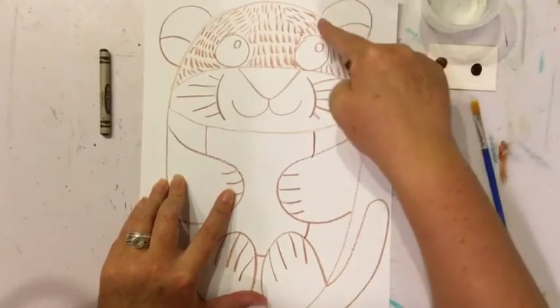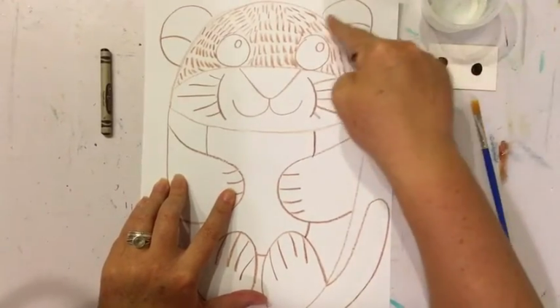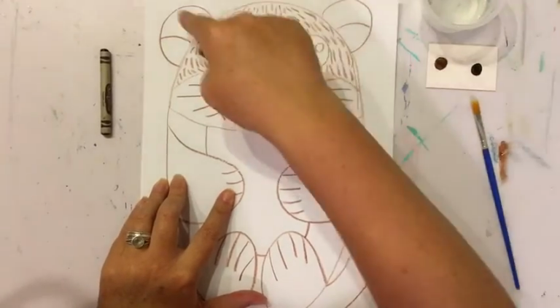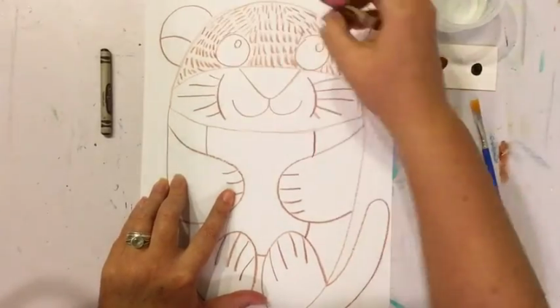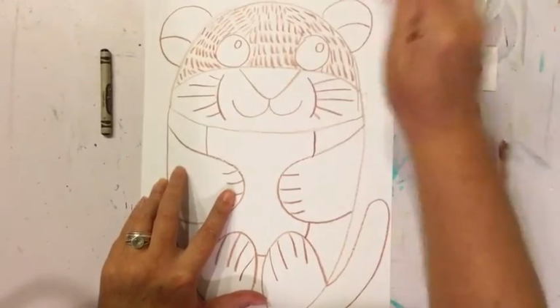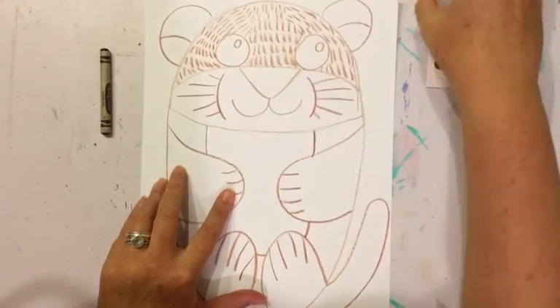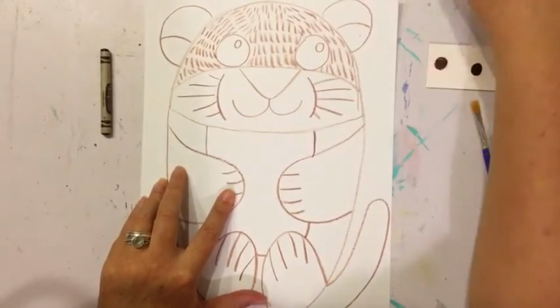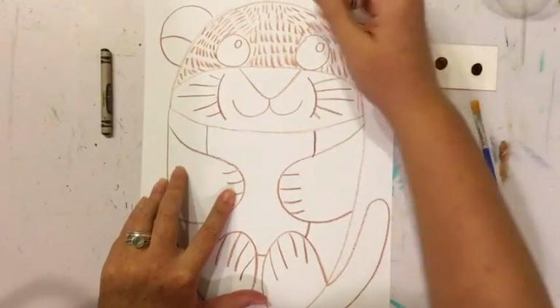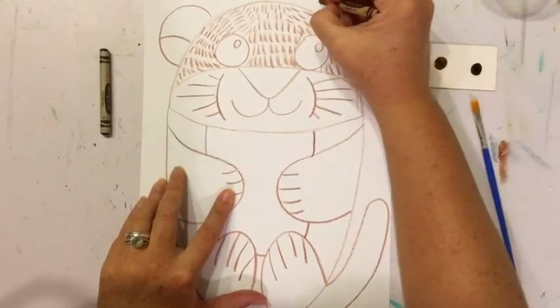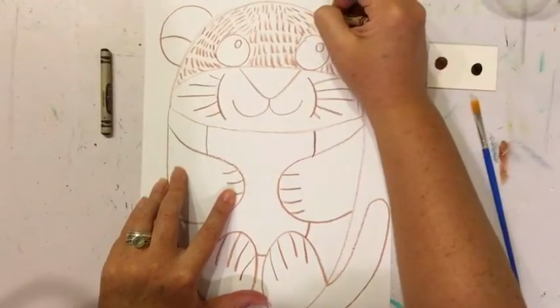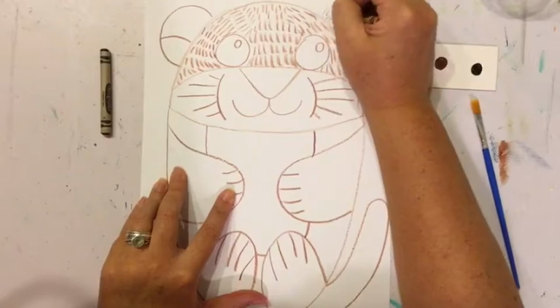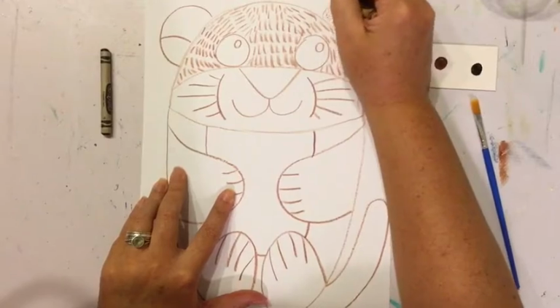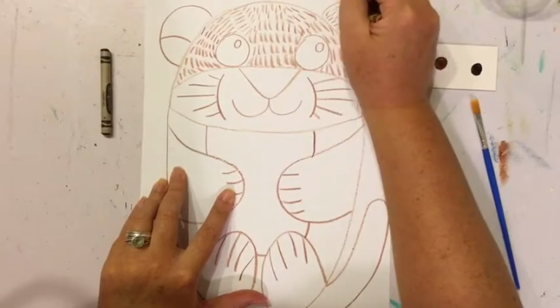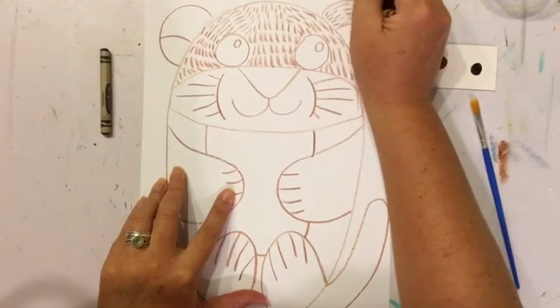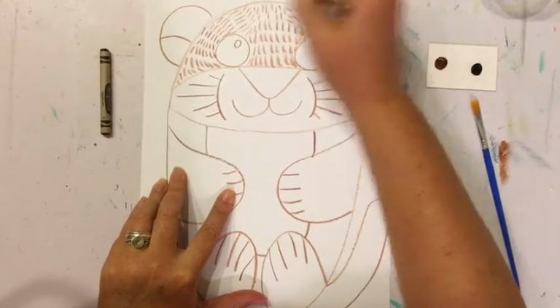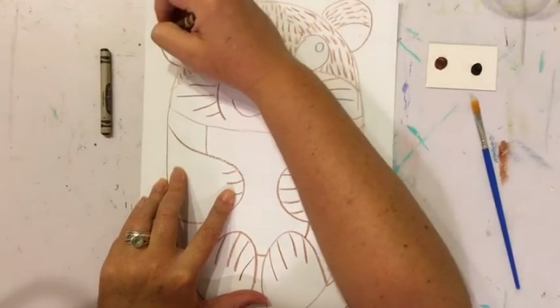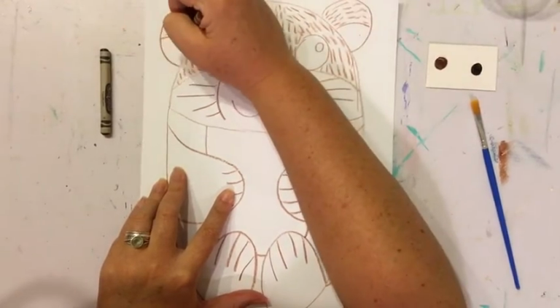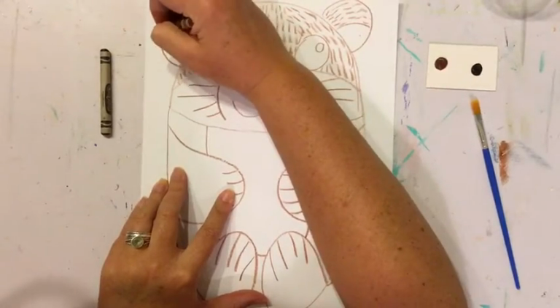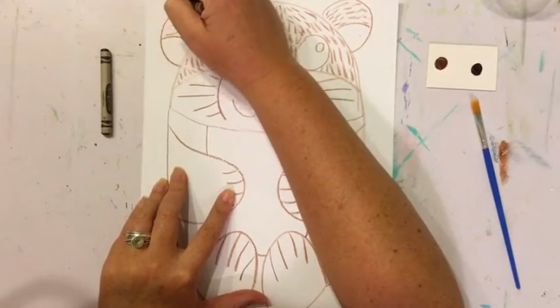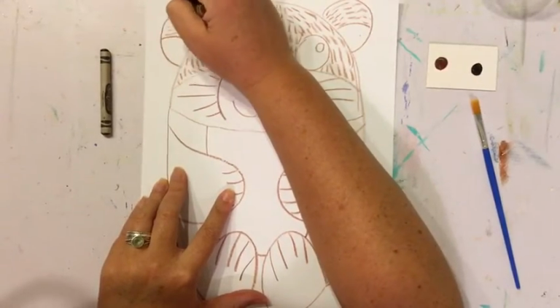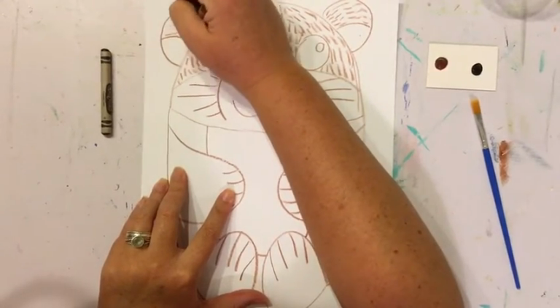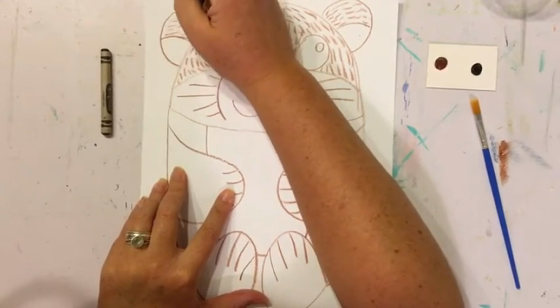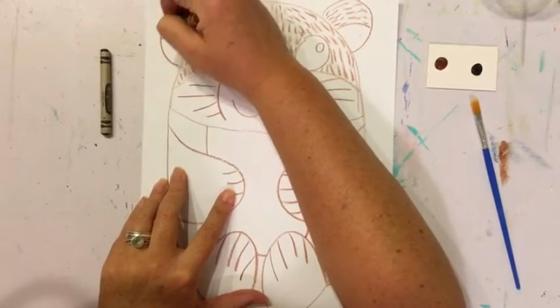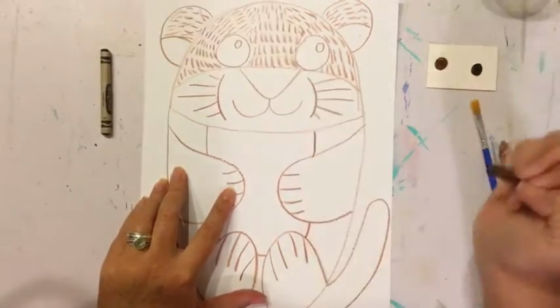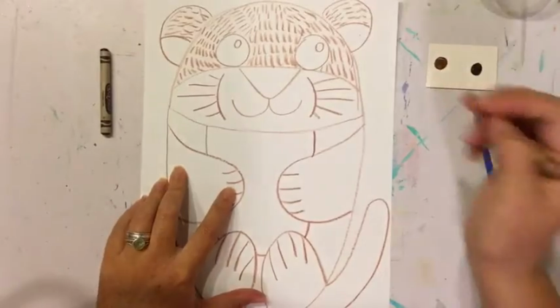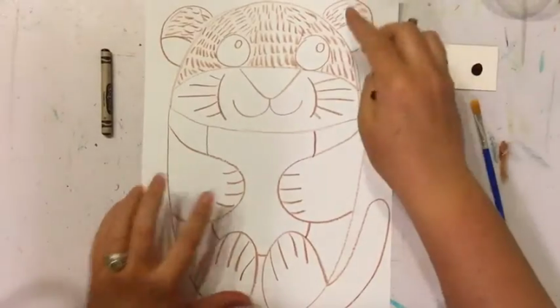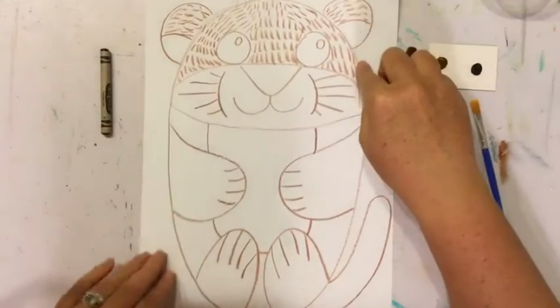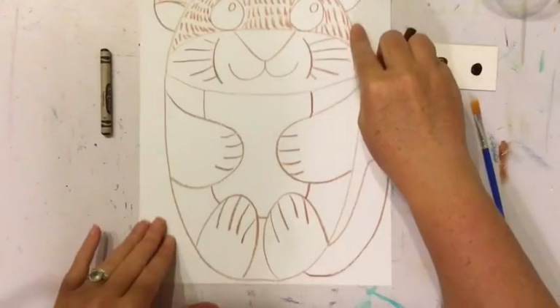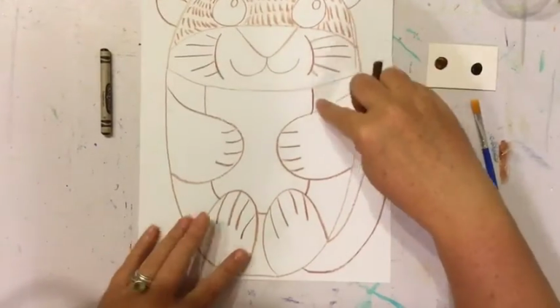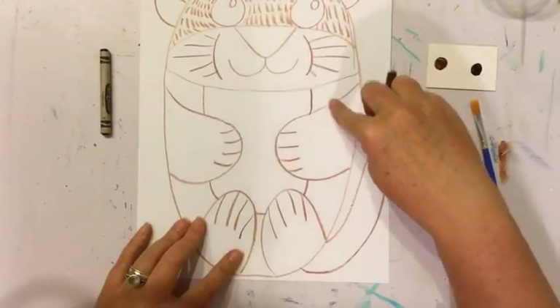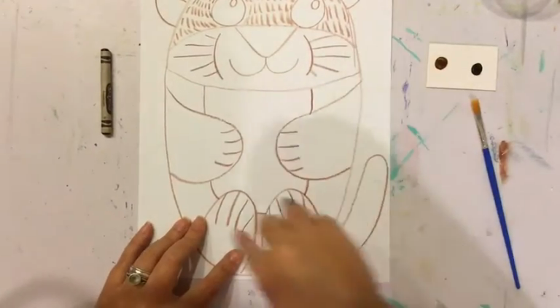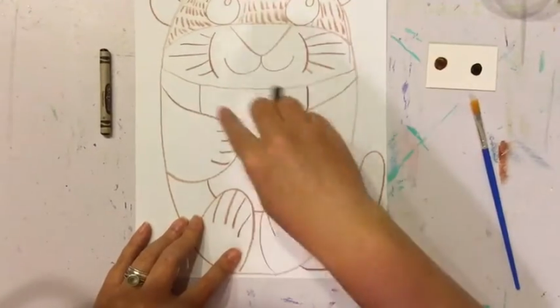I'm going to add a little bit of fur to his ears as well. Next I'm going to add fur to his body.